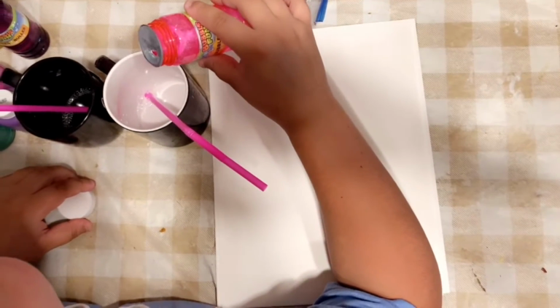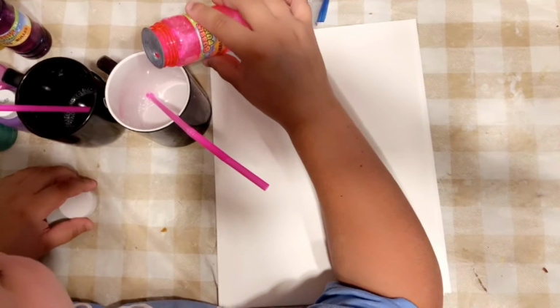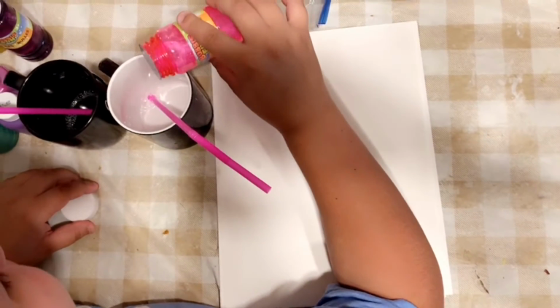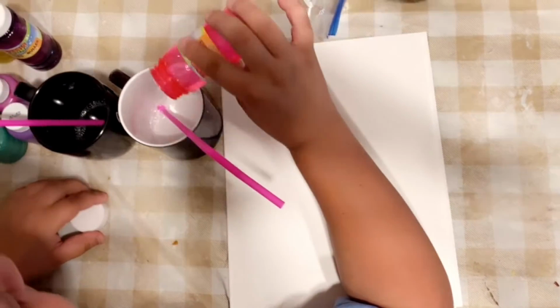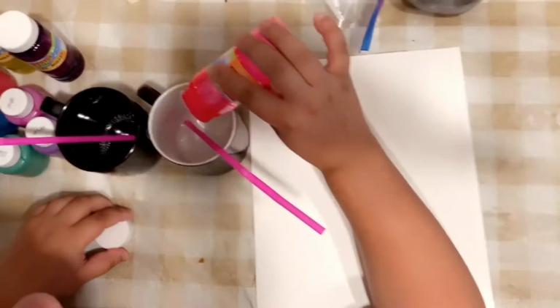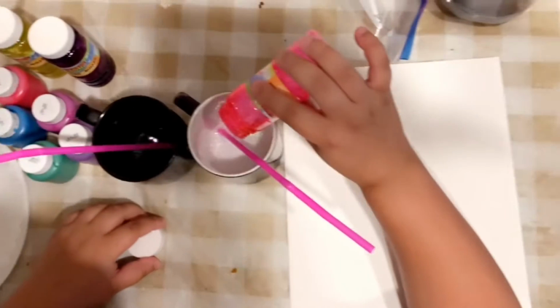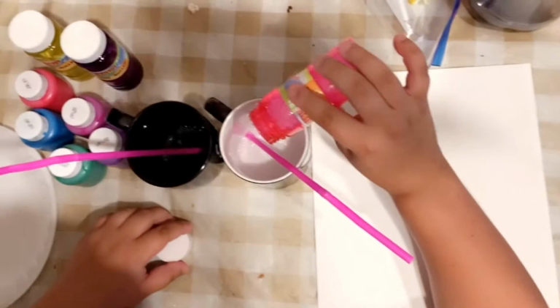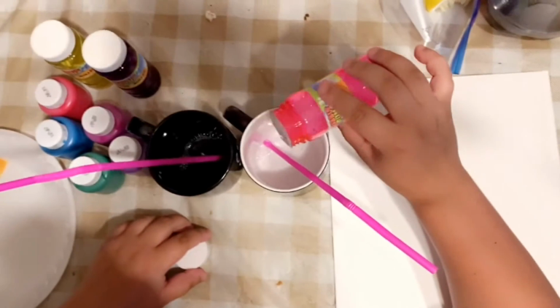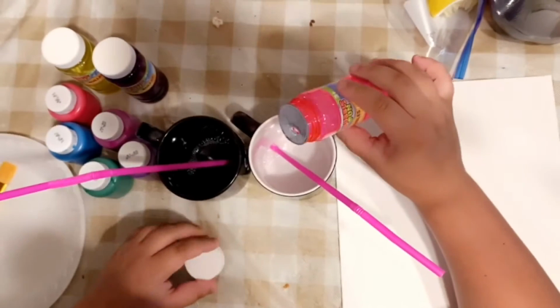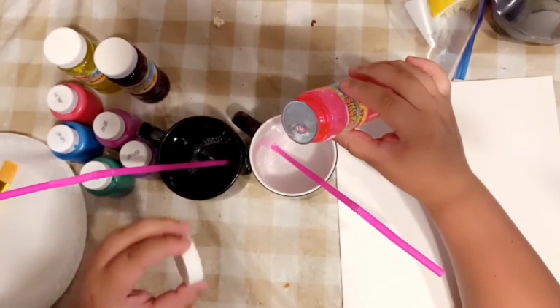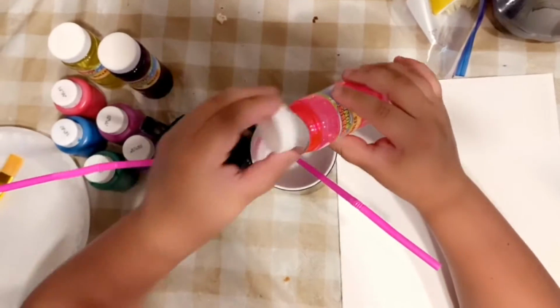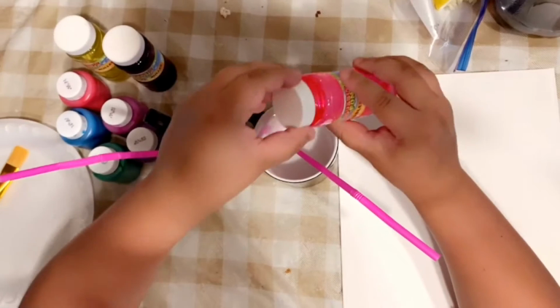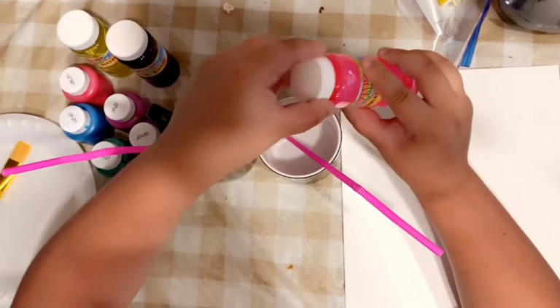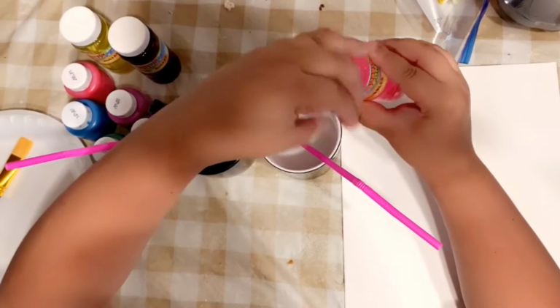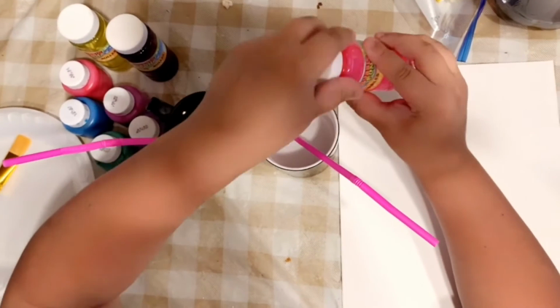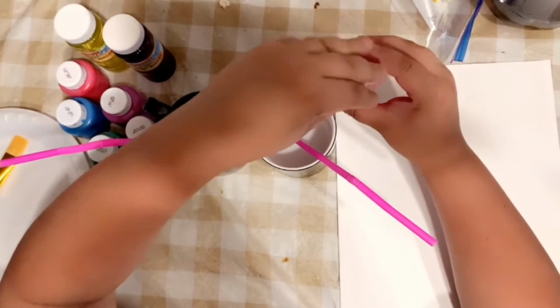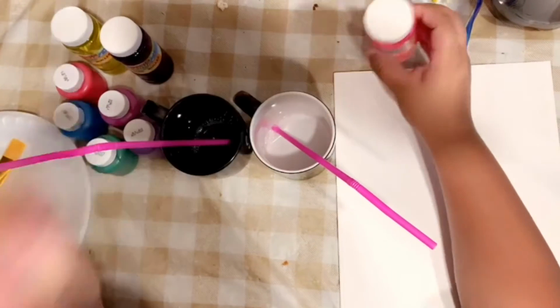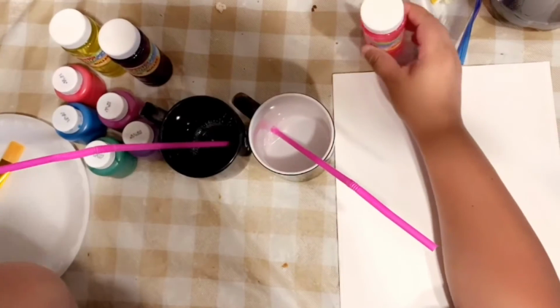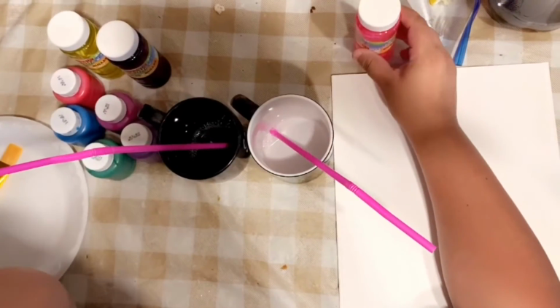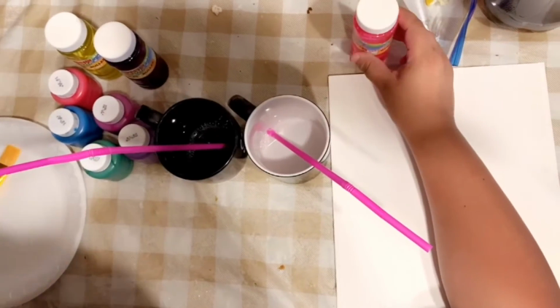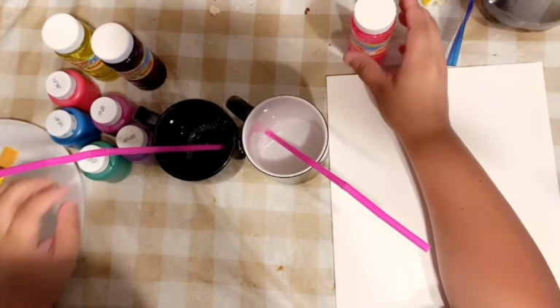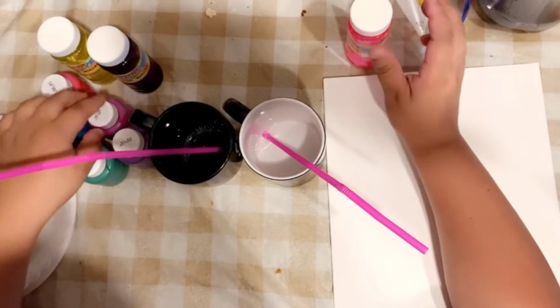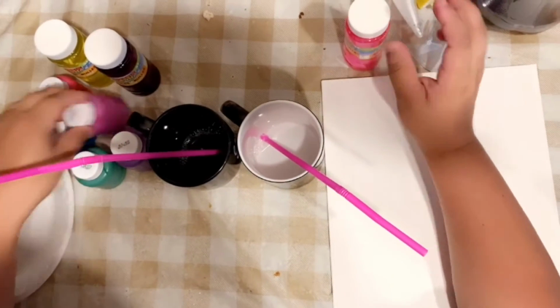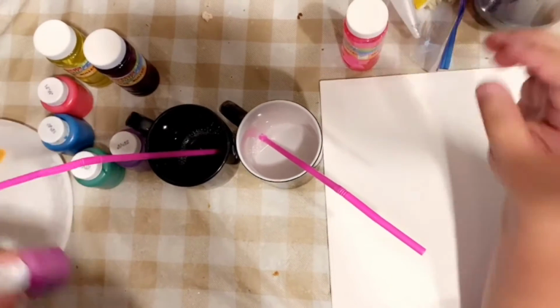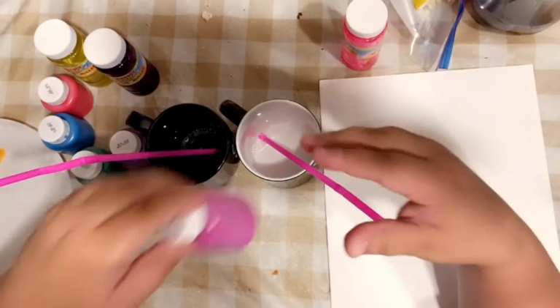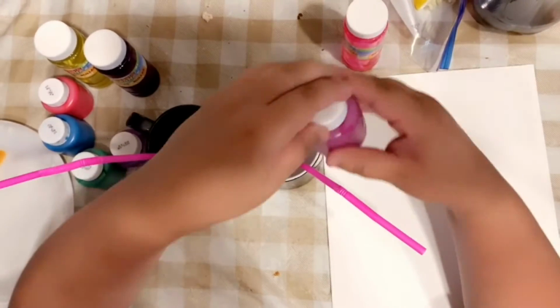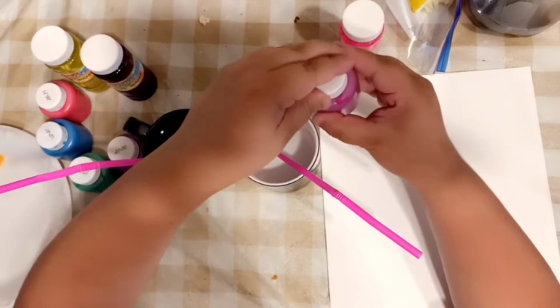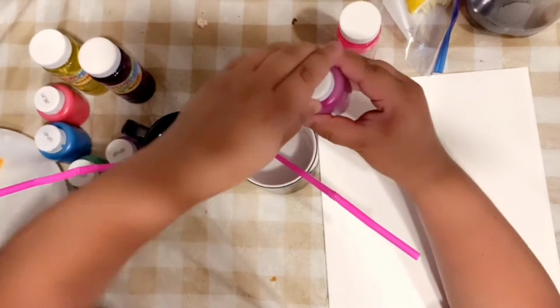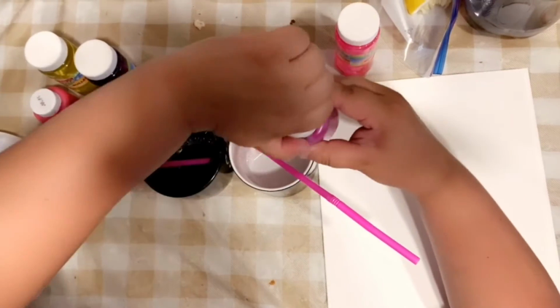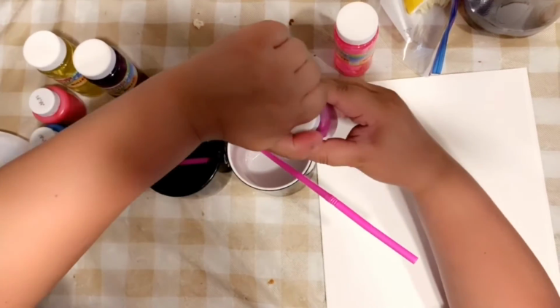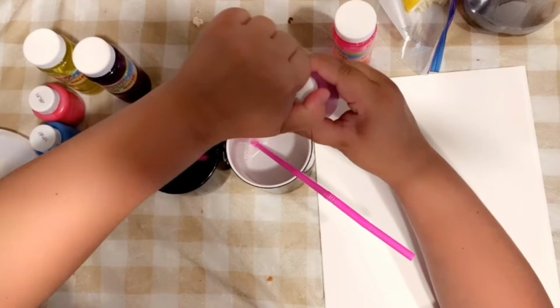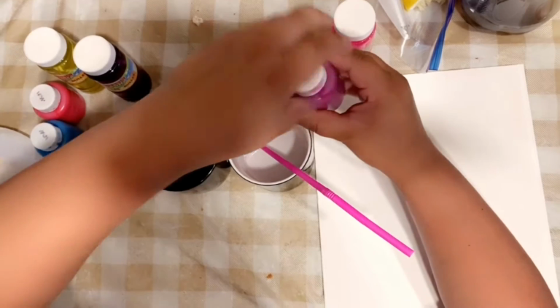So first you're just going to pour bubbles in the cups. And then you pour whatever color you want to use.